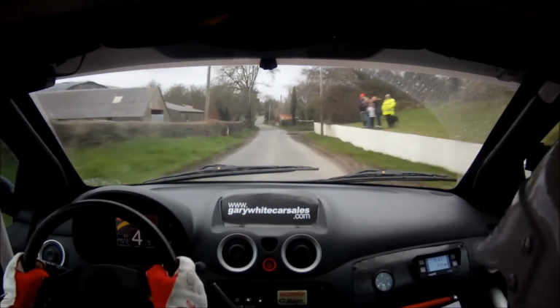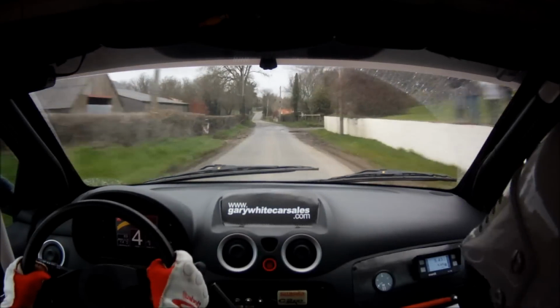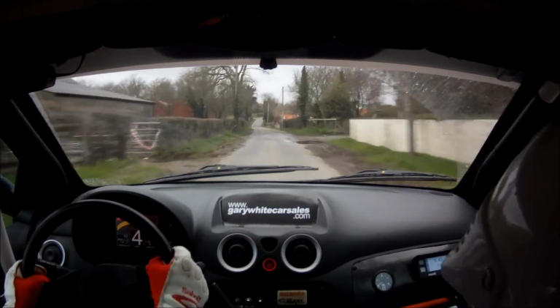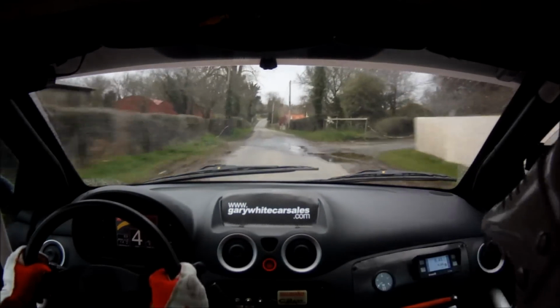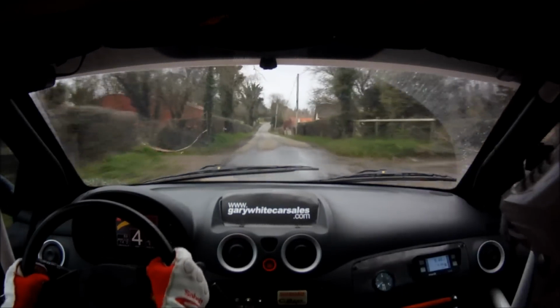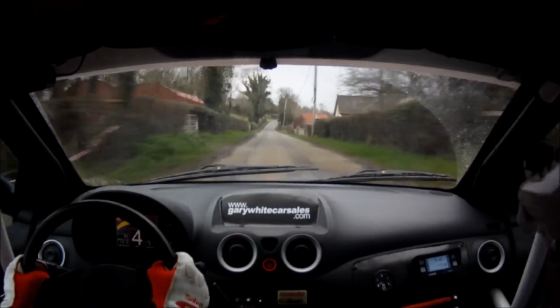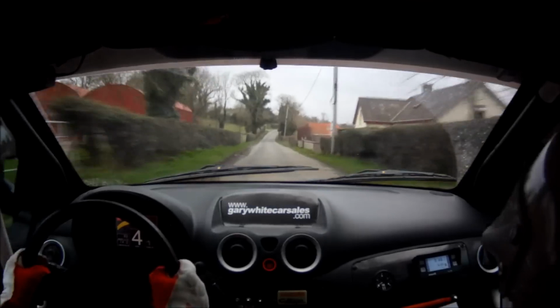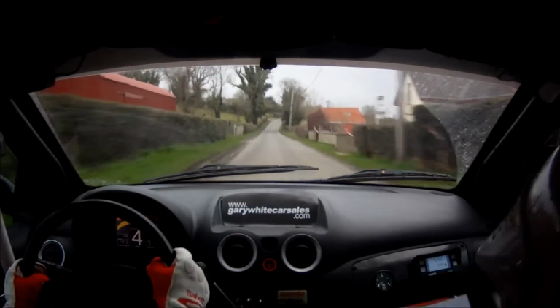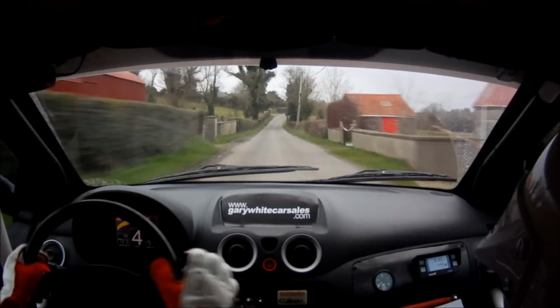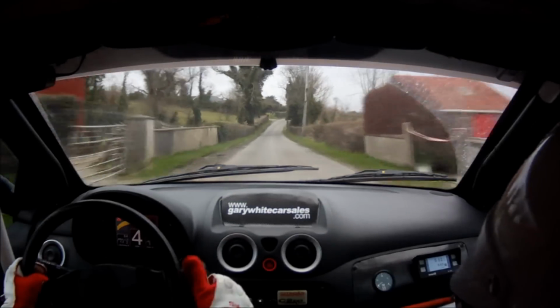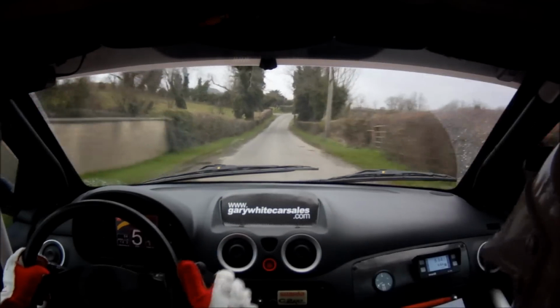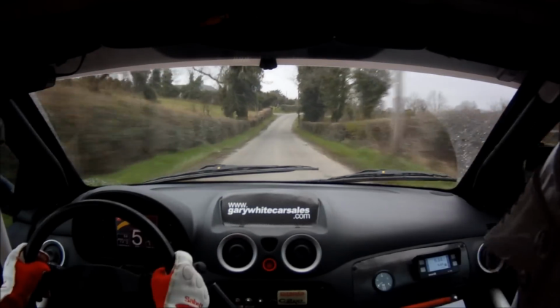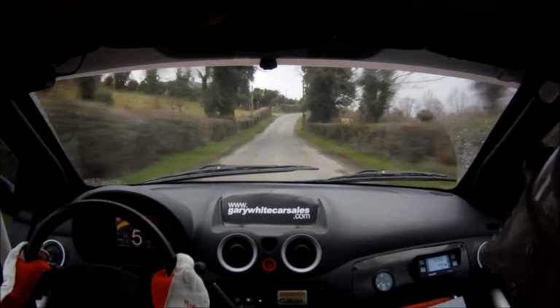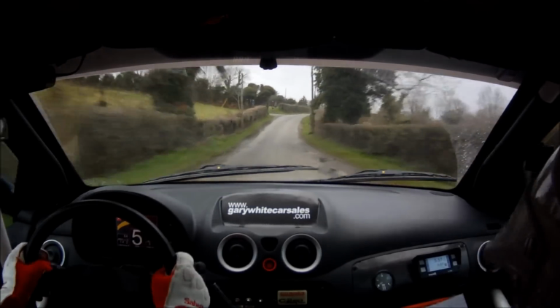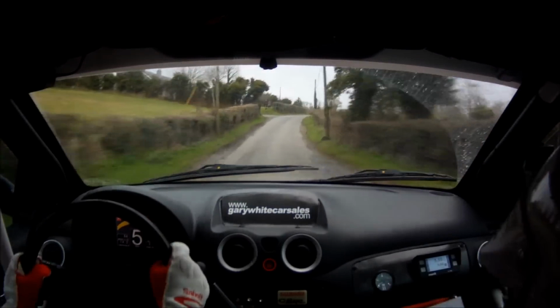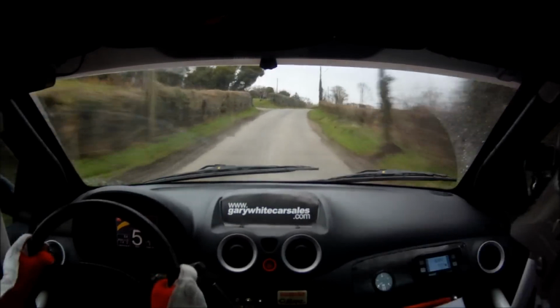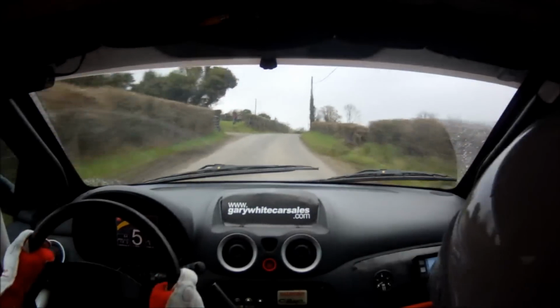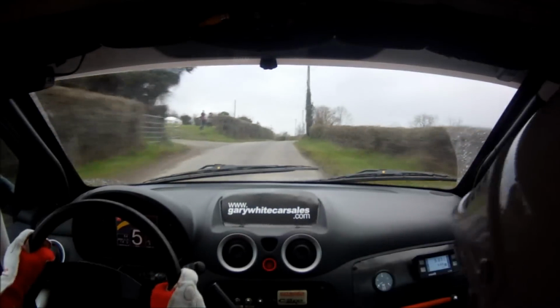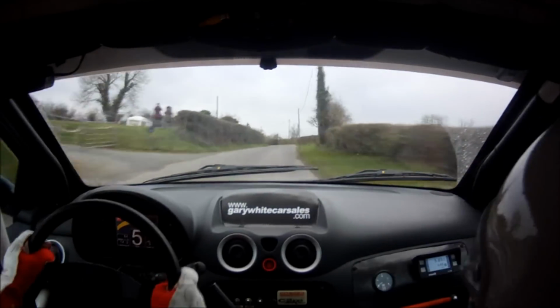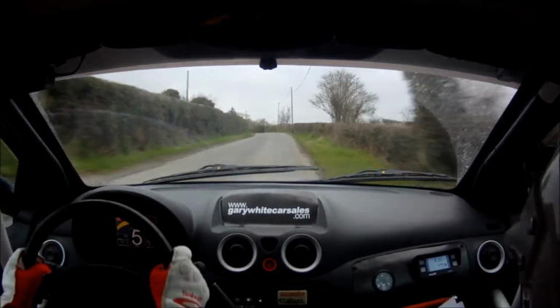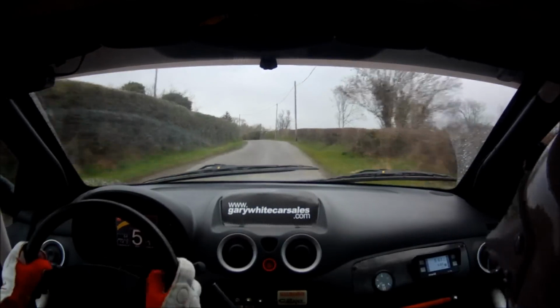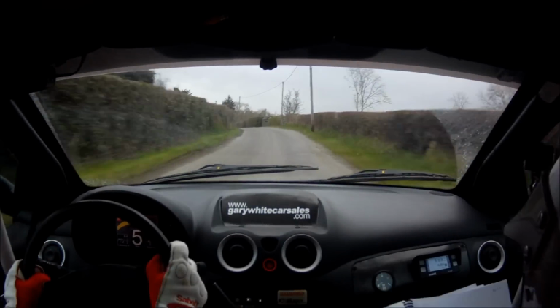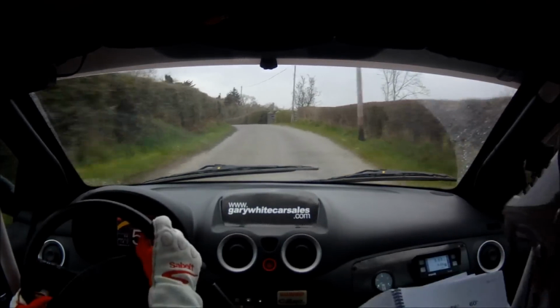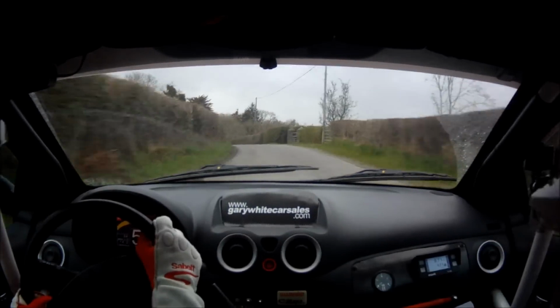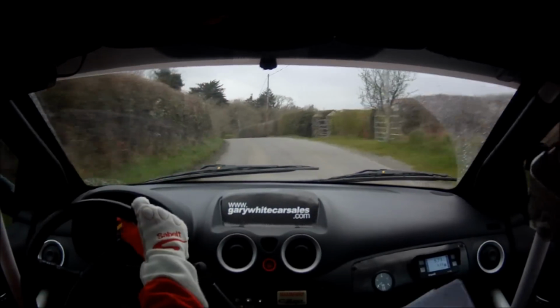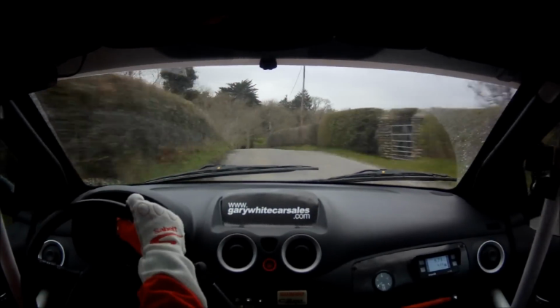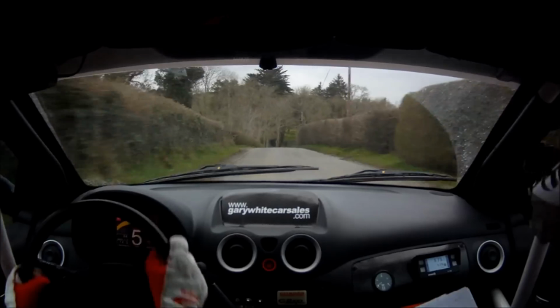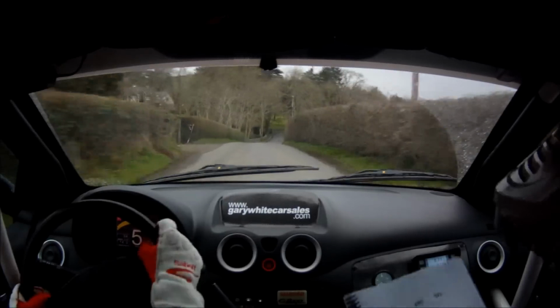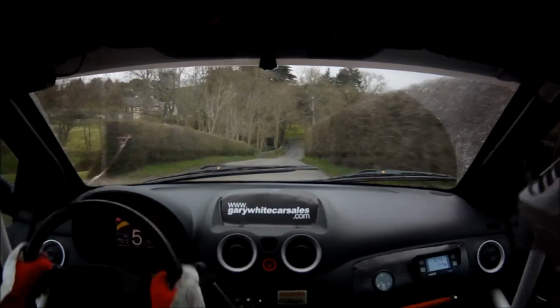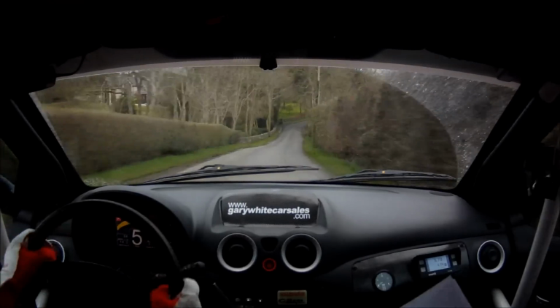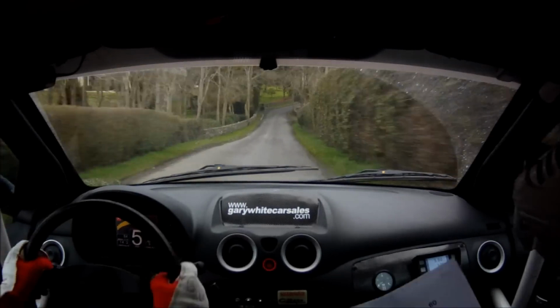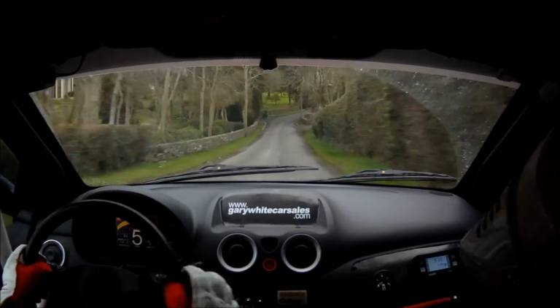6 right and 5 left down. 6 right and 5 left down. 100, down. Don't cut. 4 right. 60. Over crest.